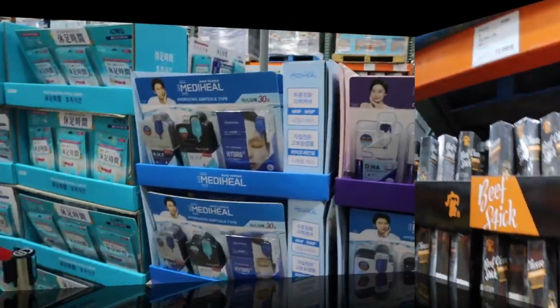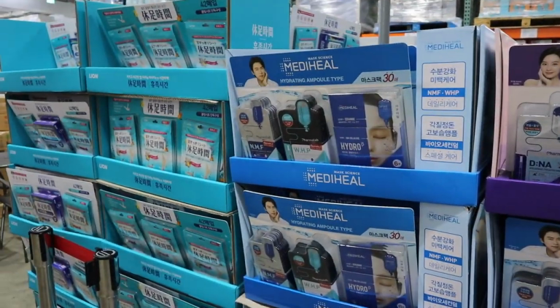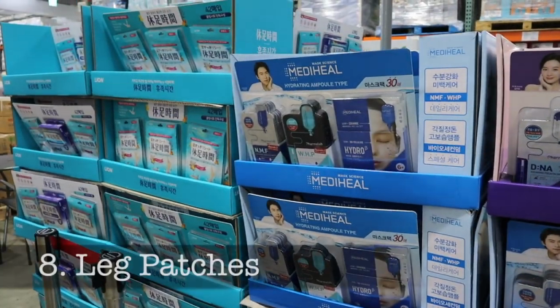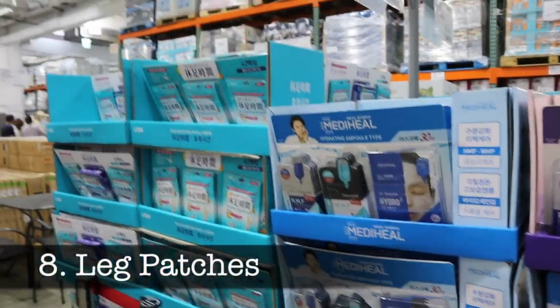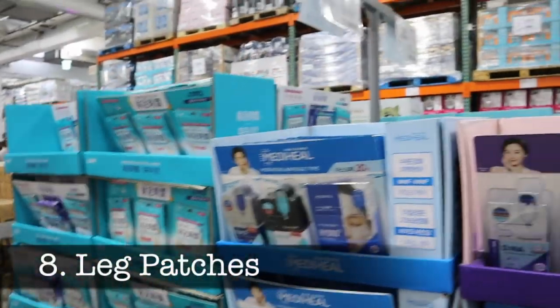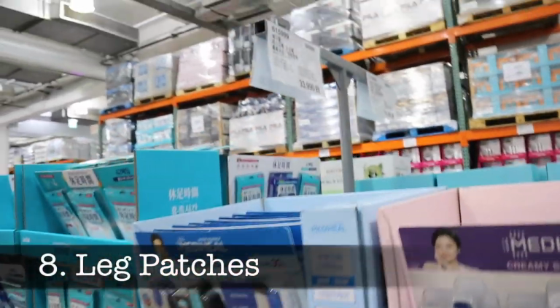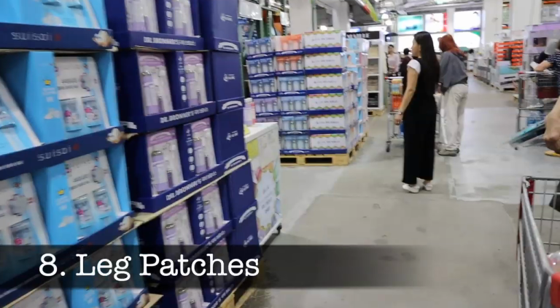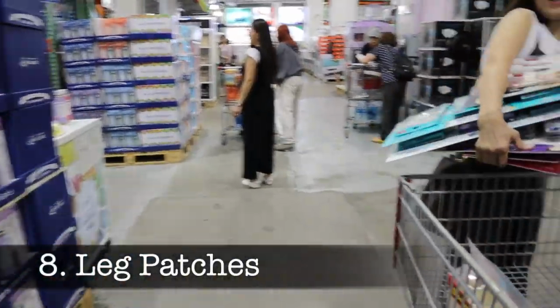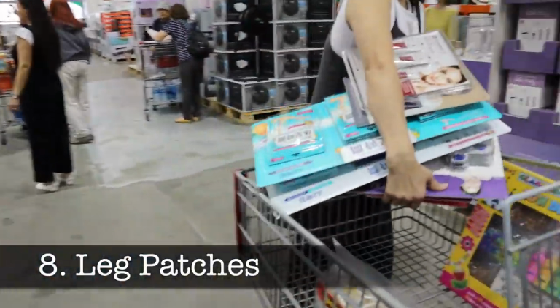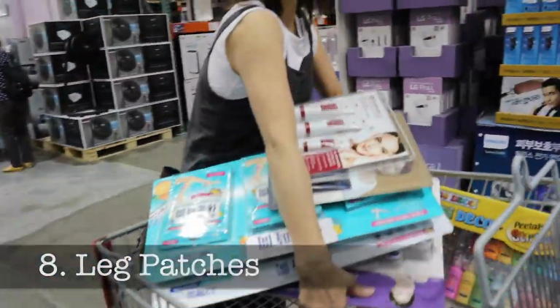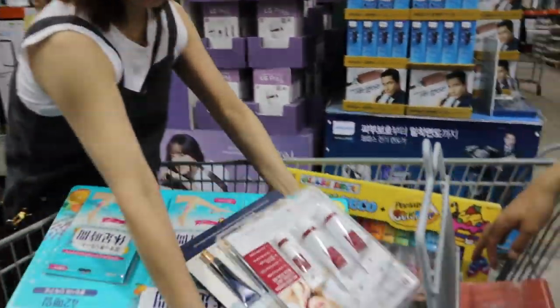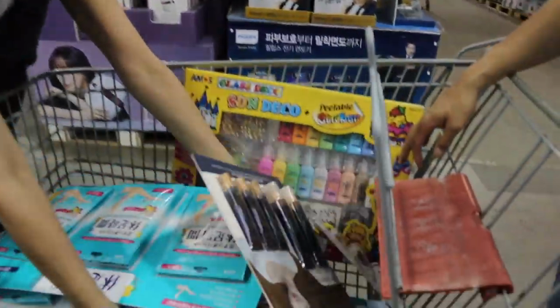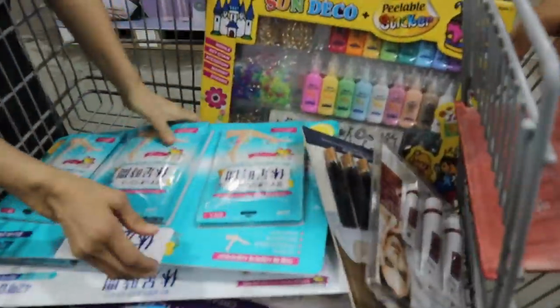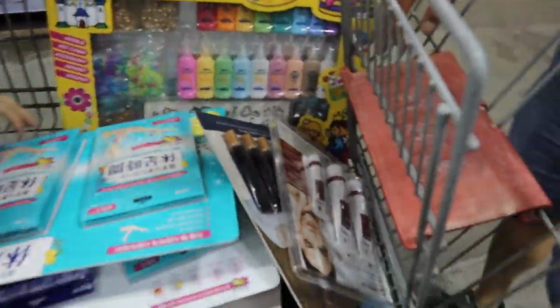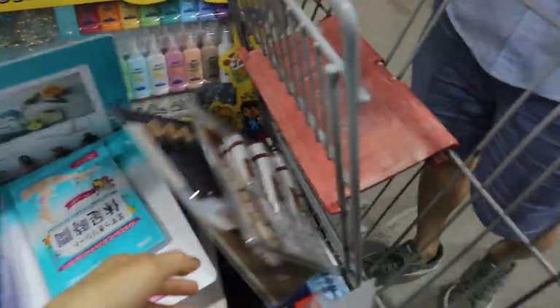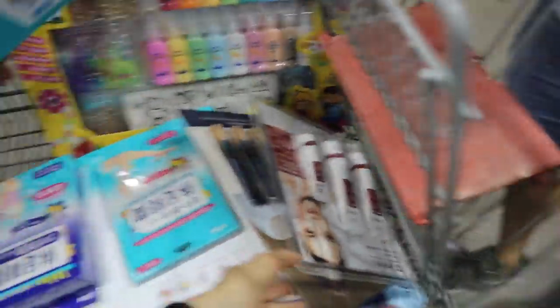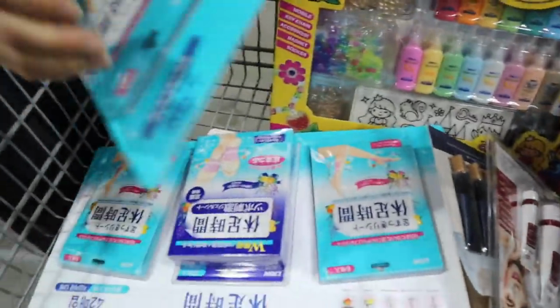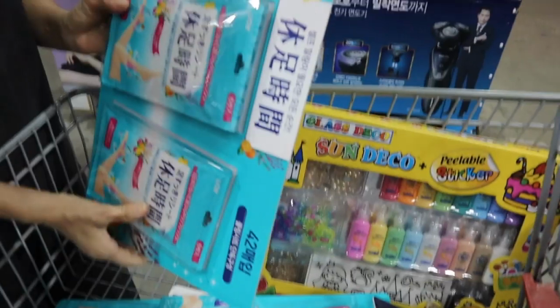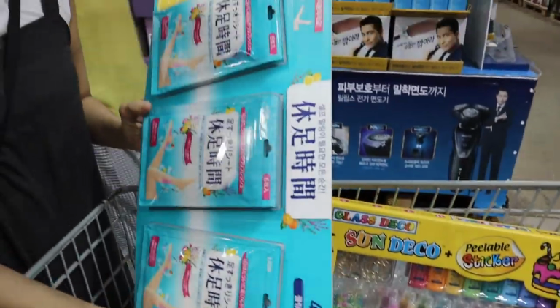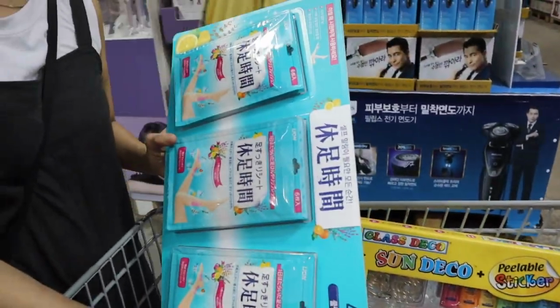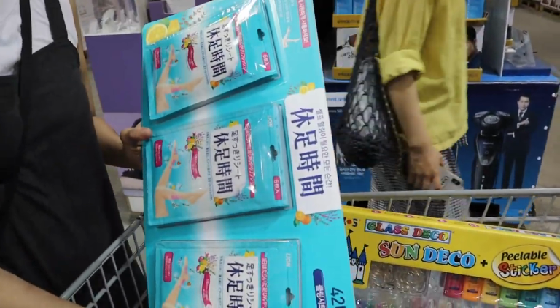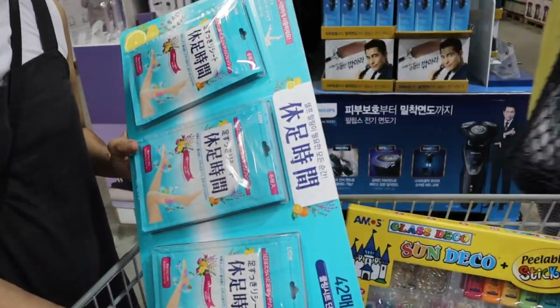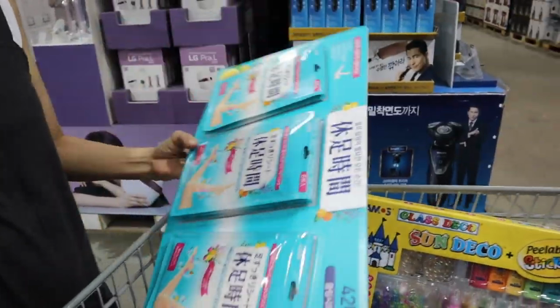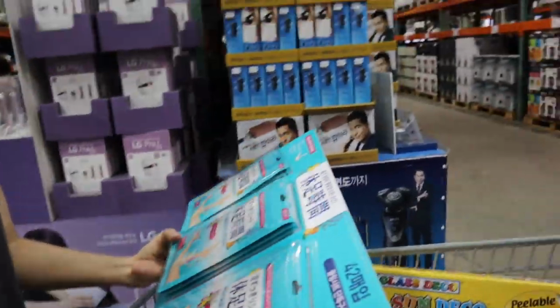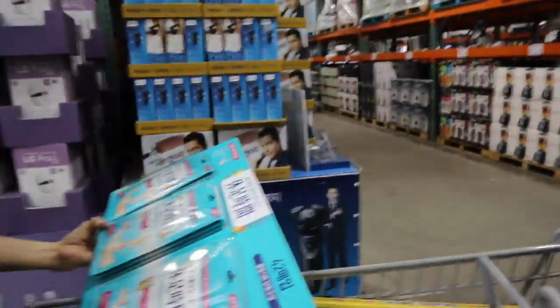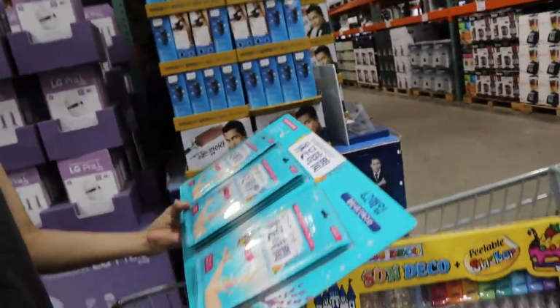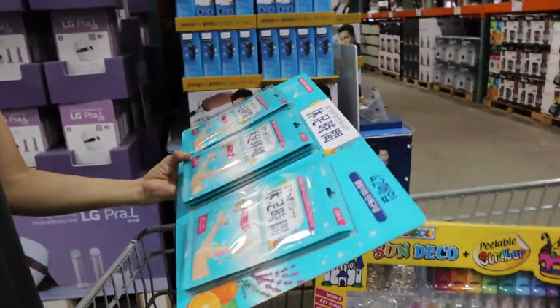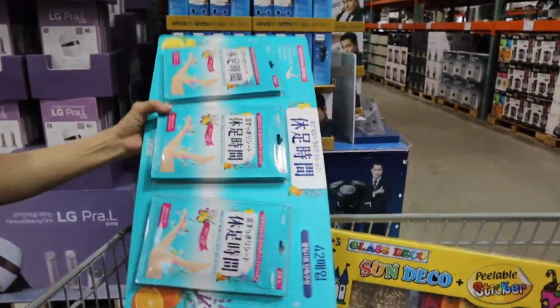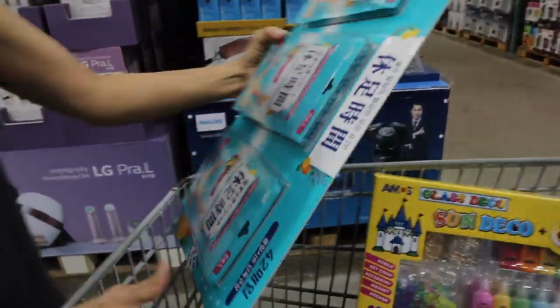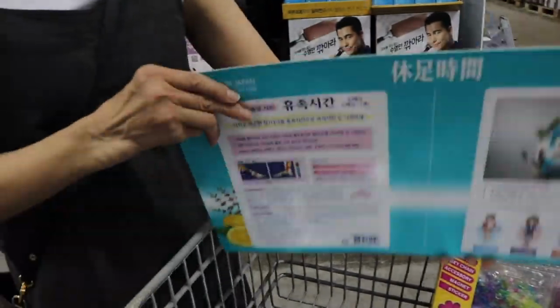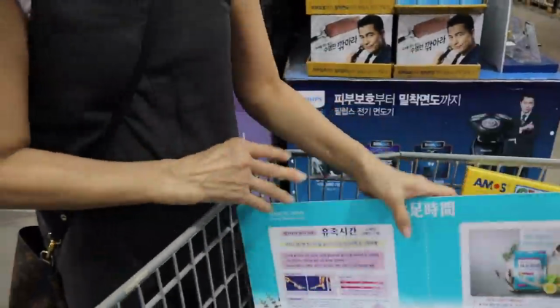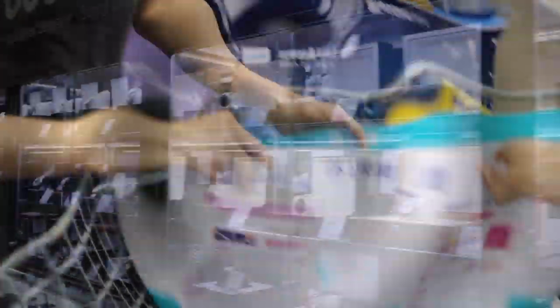Leg patches. These are kind of like icy hot leg patches. I don't personally use these because I don't have those kinds of aches and pains yet, knock on wood. But both of my sisters-in-law and my mother-in-law like to use these after a long day of walking around Korea and shopping.